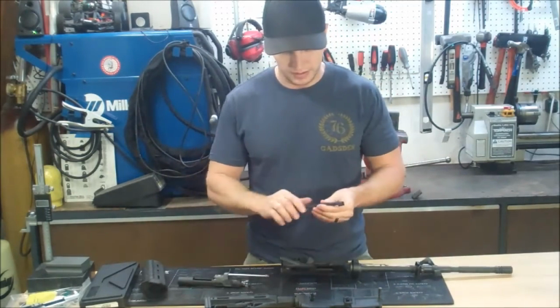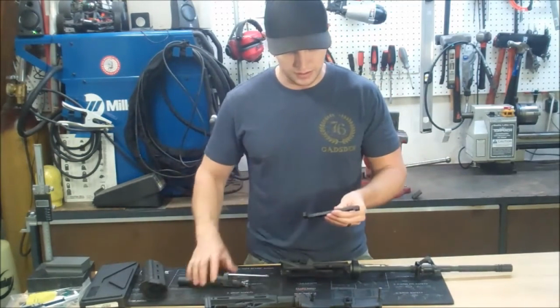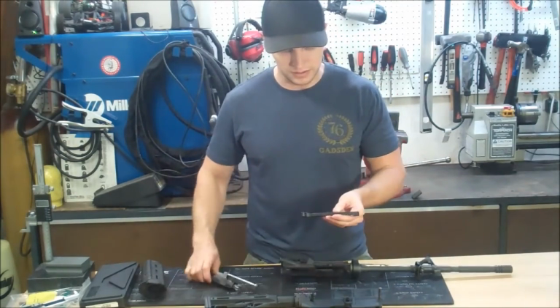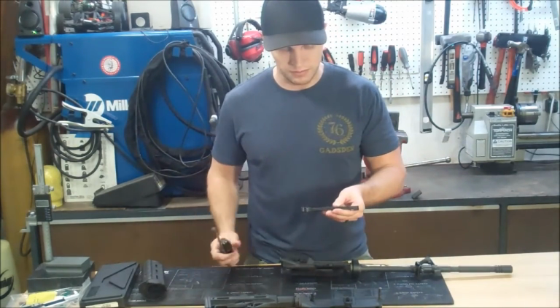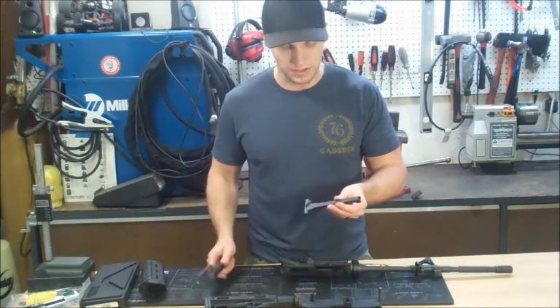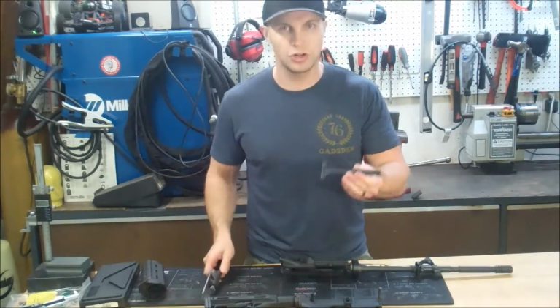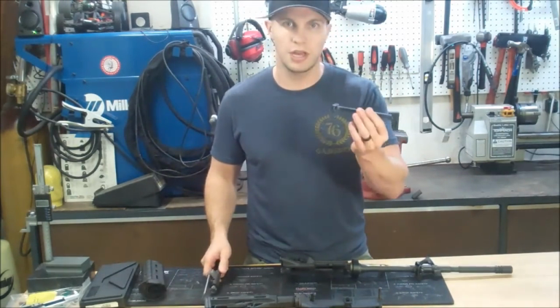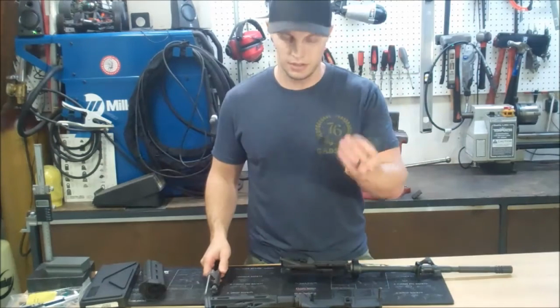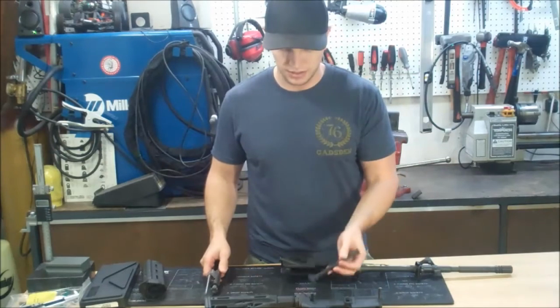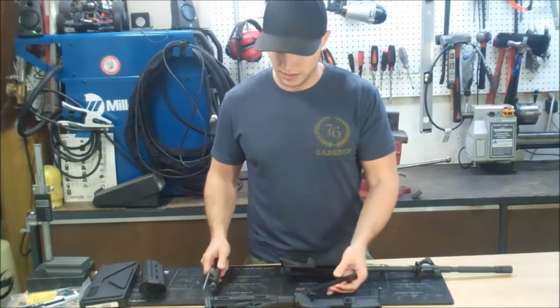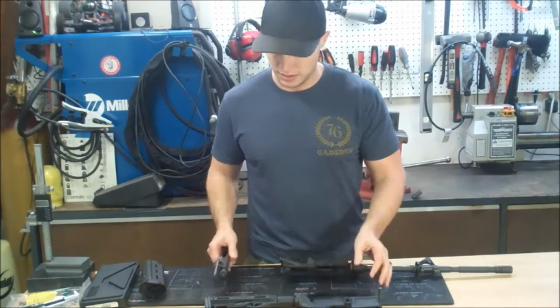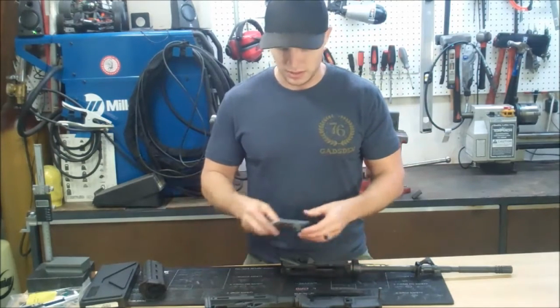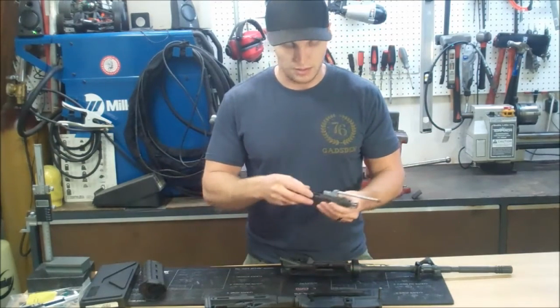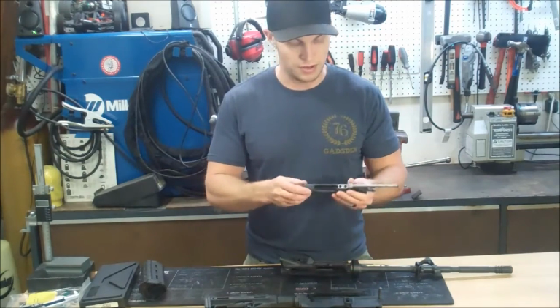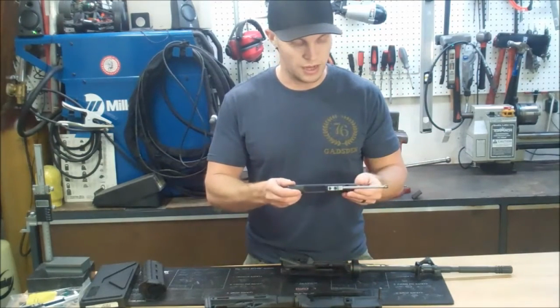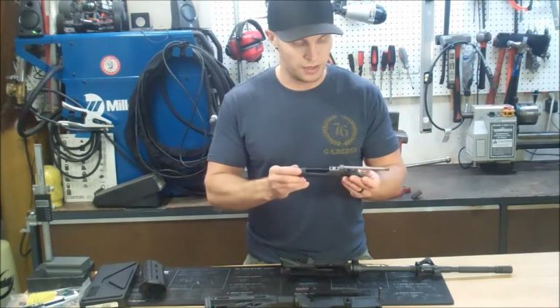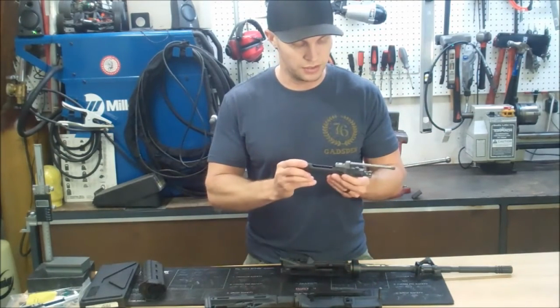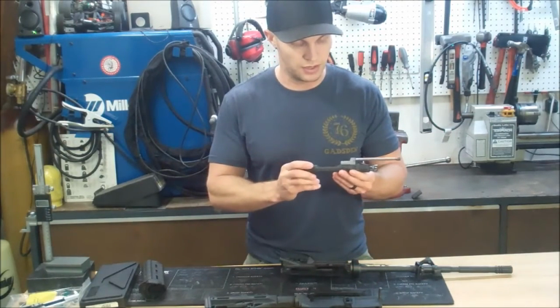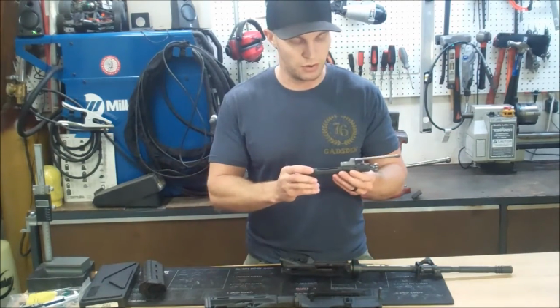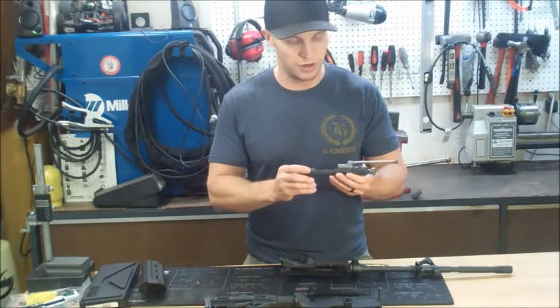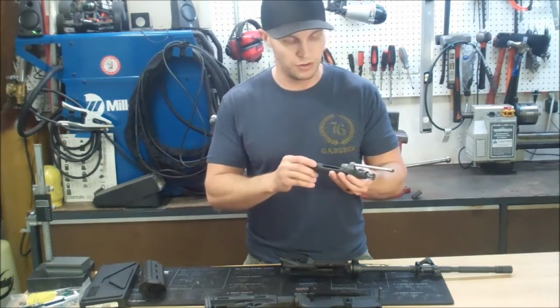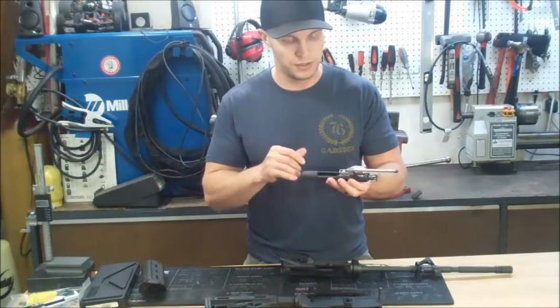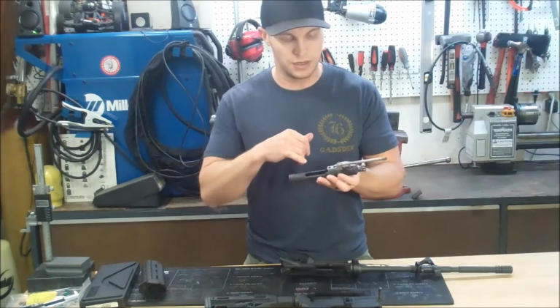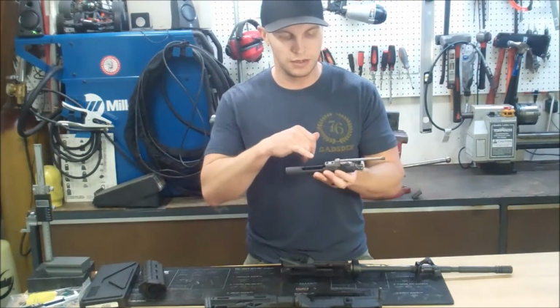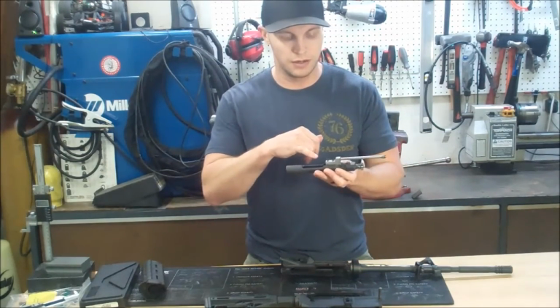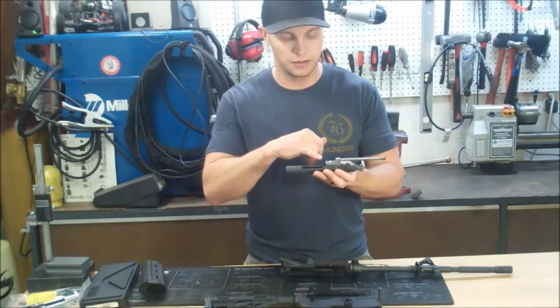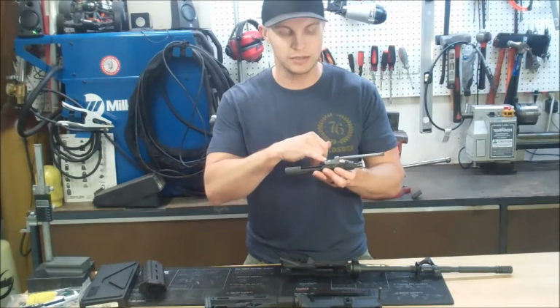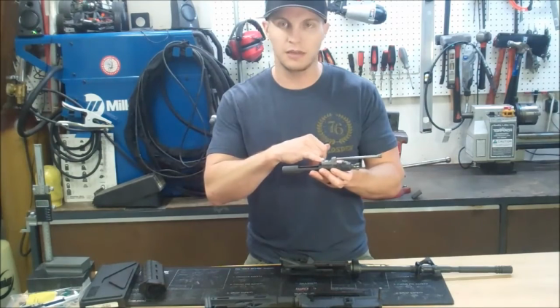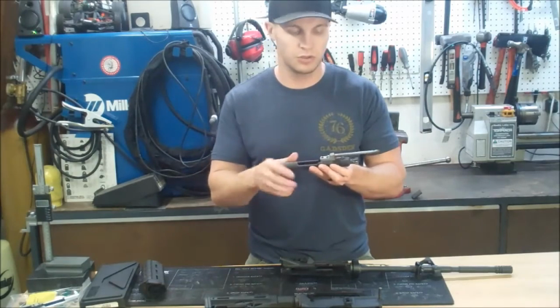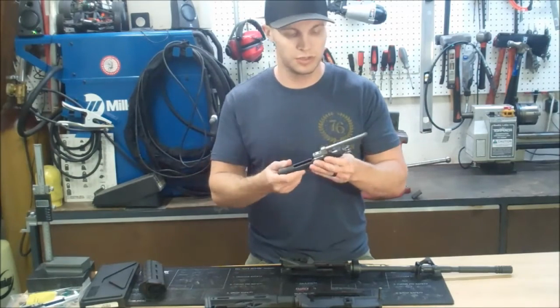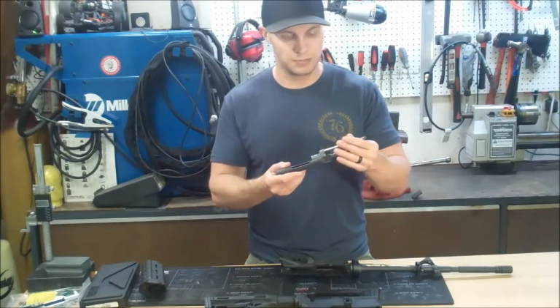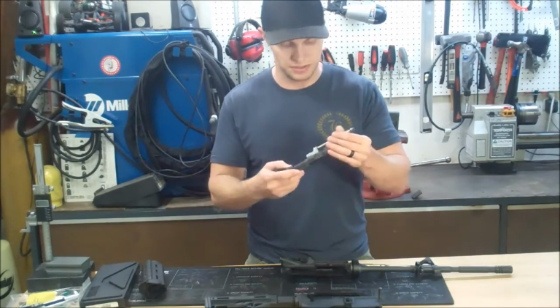On the inside we've got a charging handle, and mounted atop a standard bolt carrier group is a gas key which holds the gas piston.